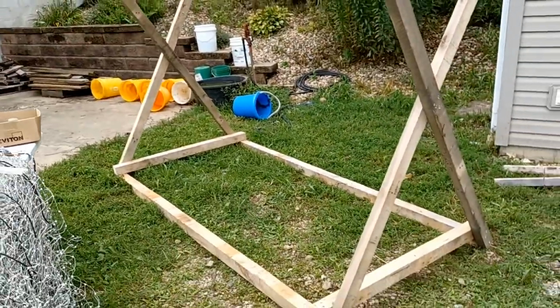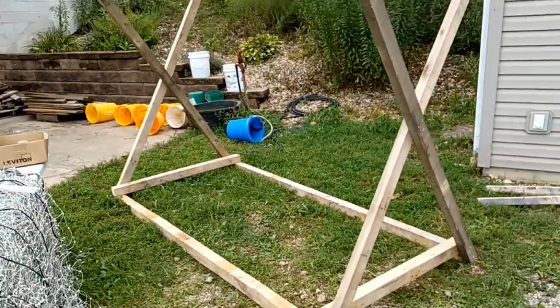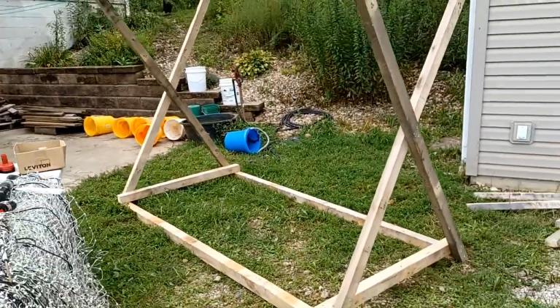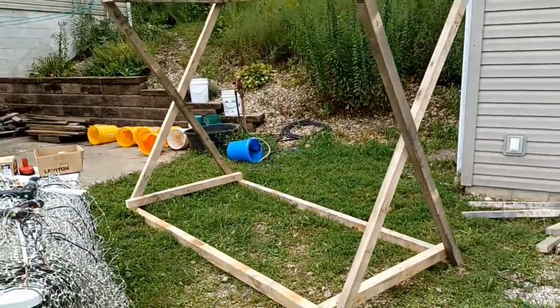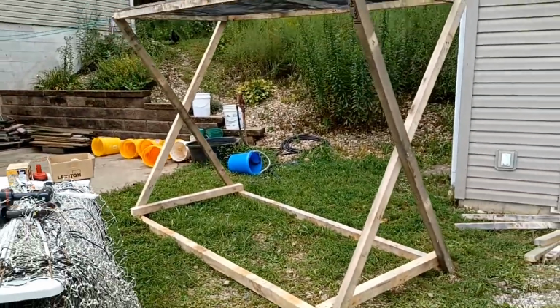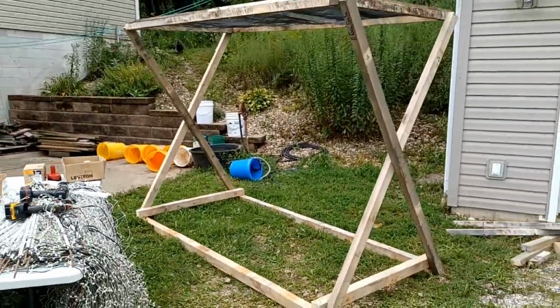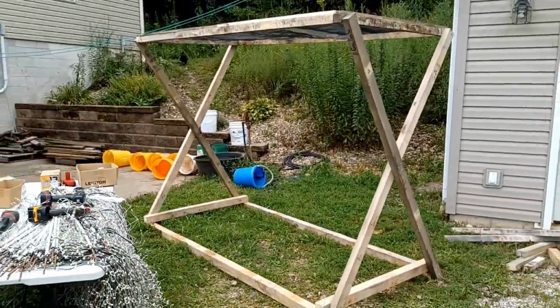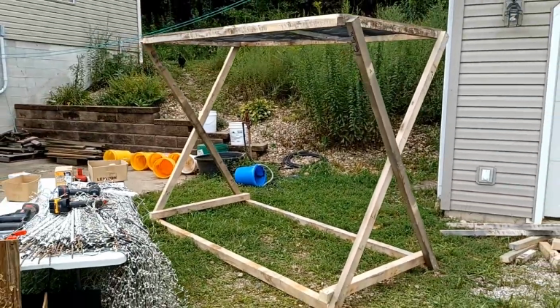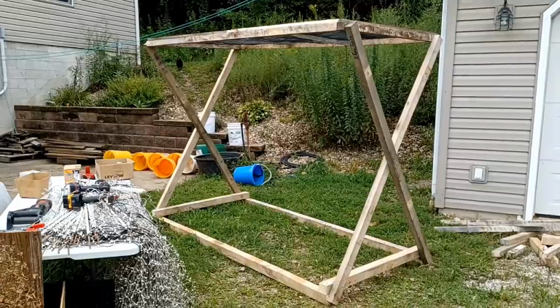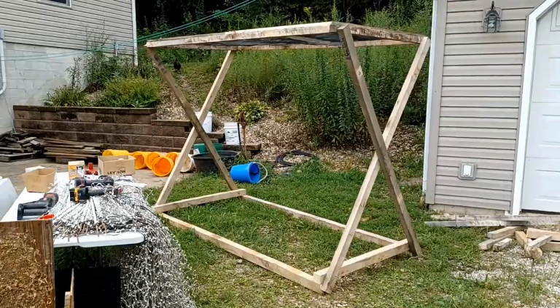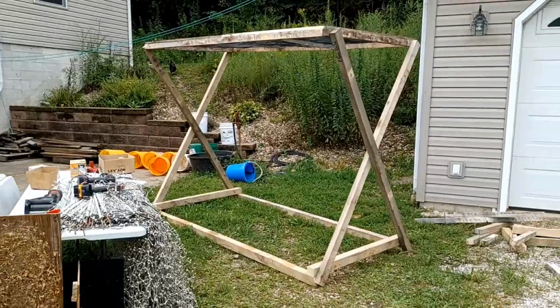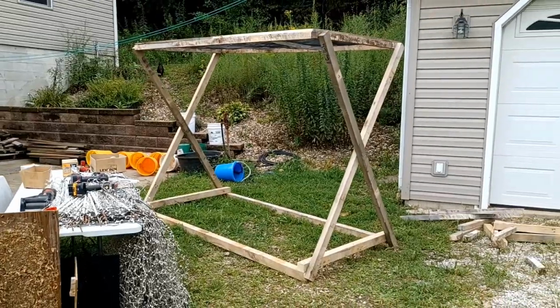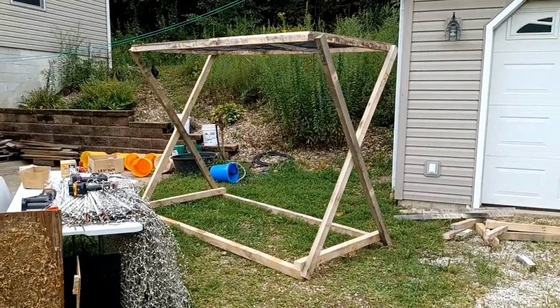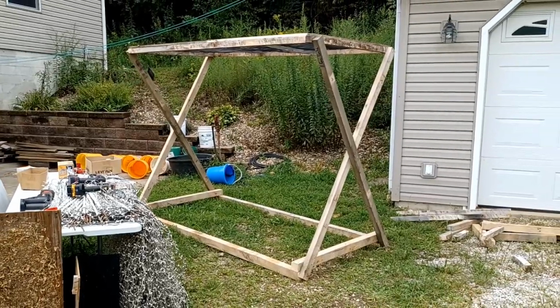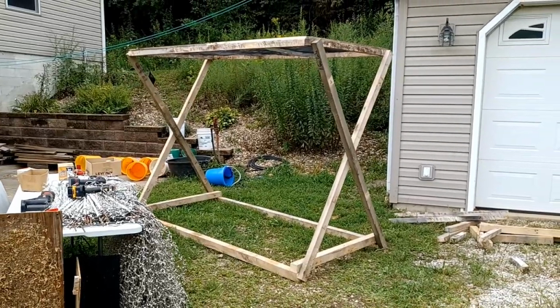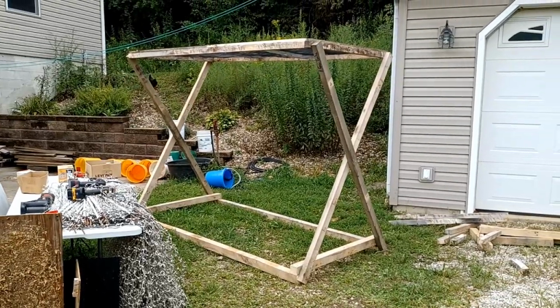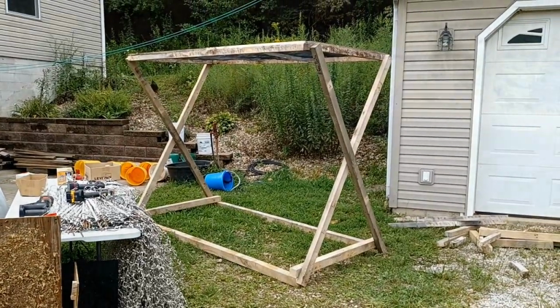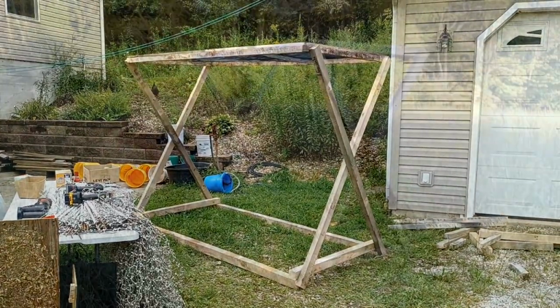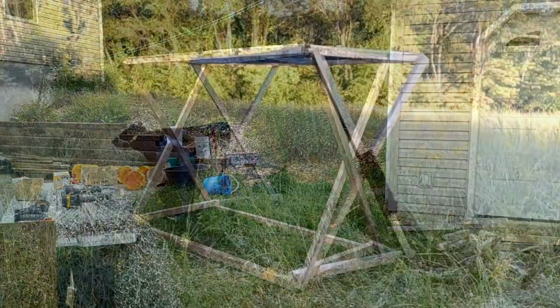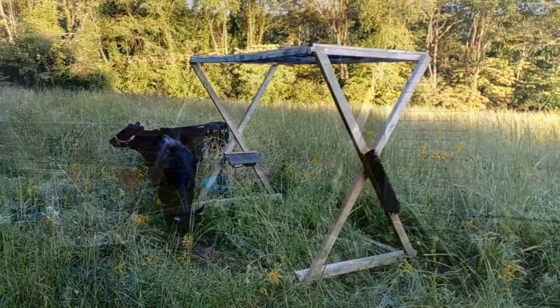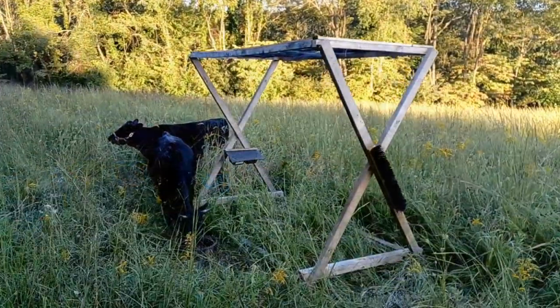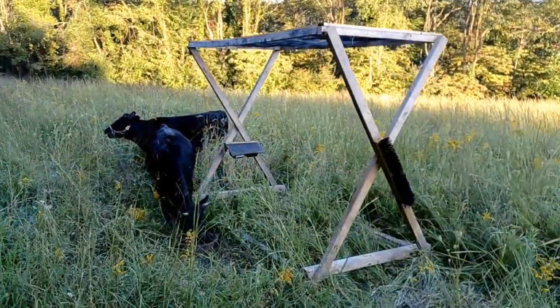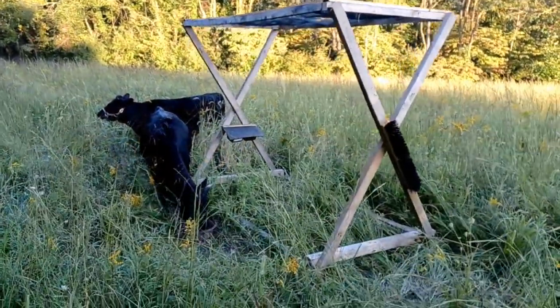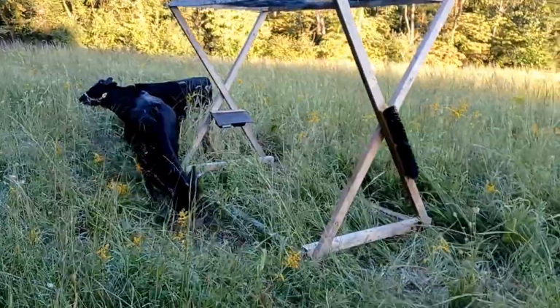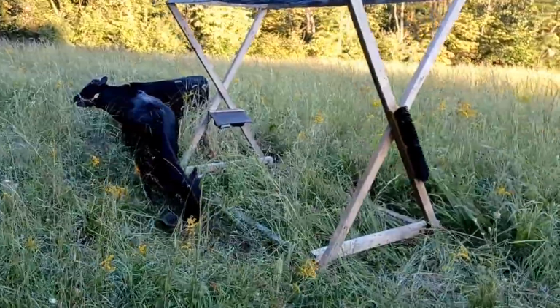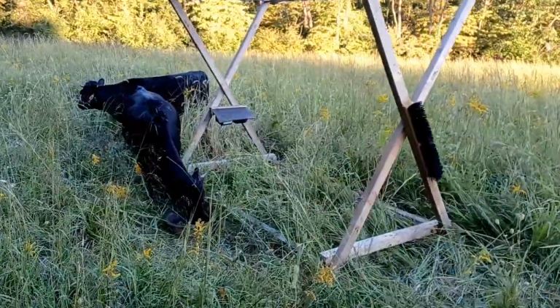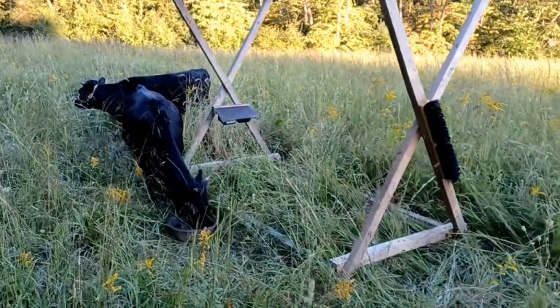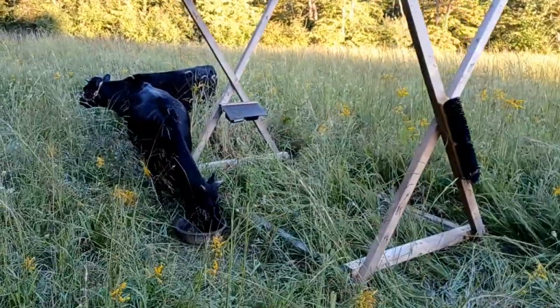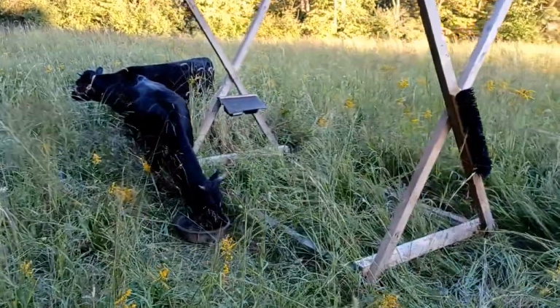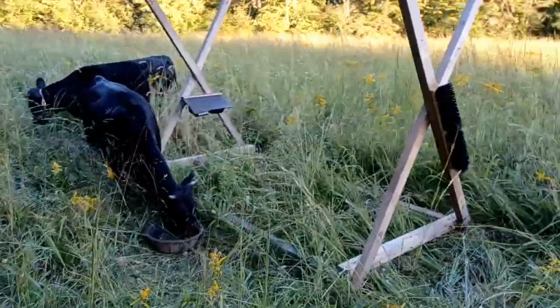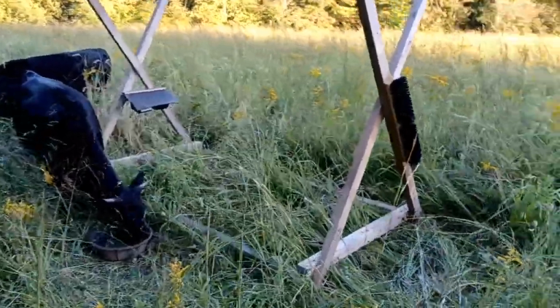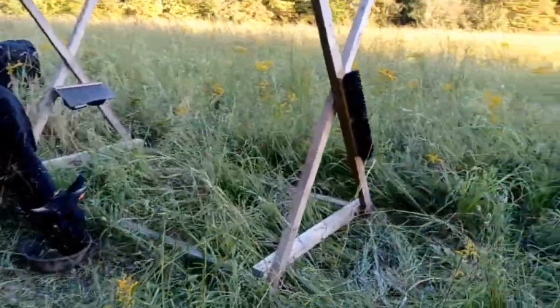We added a mineral feeder to one end of it, and at the other end we attached a broom head for the cows to scratch their heads and bodies against. We found out they really like the broom head.